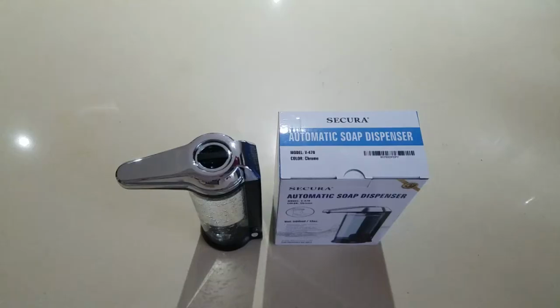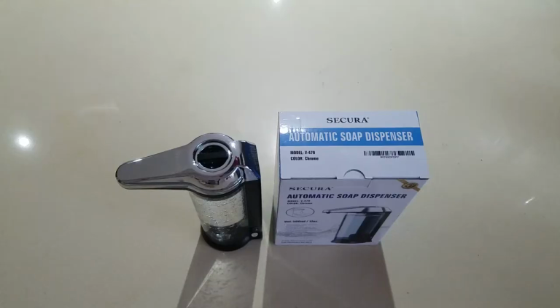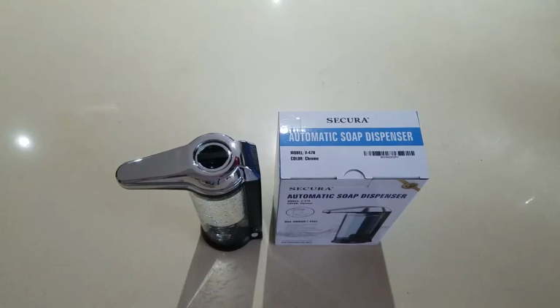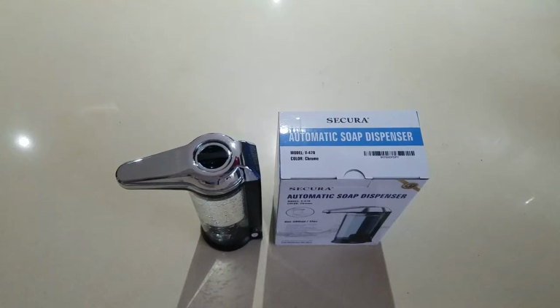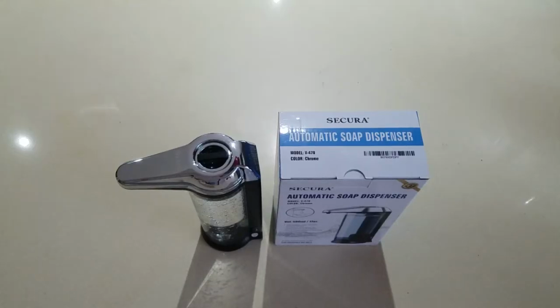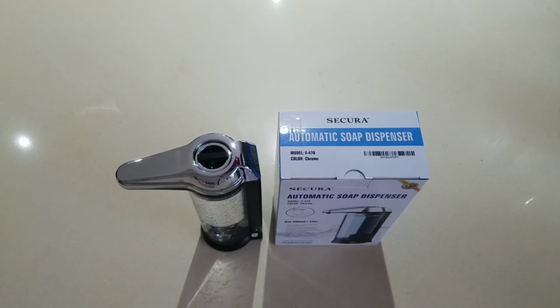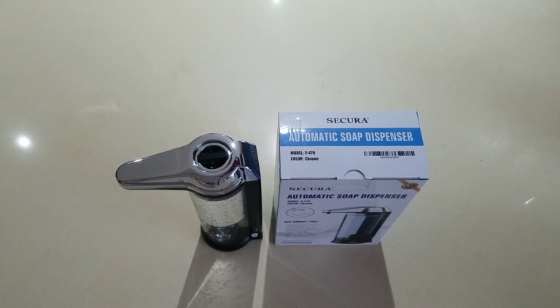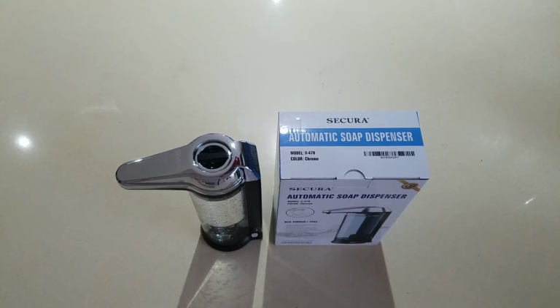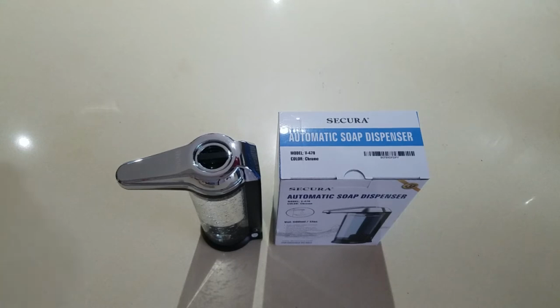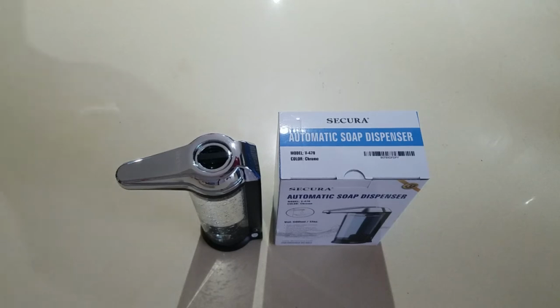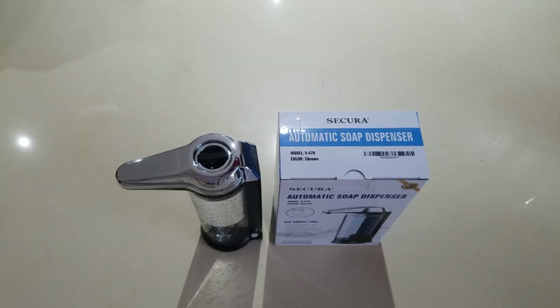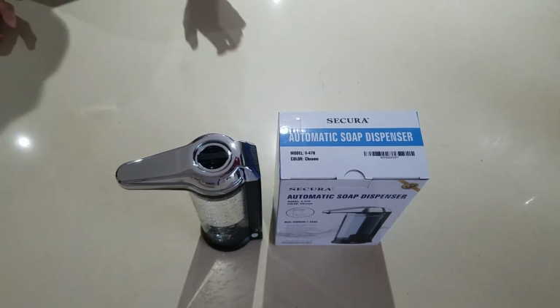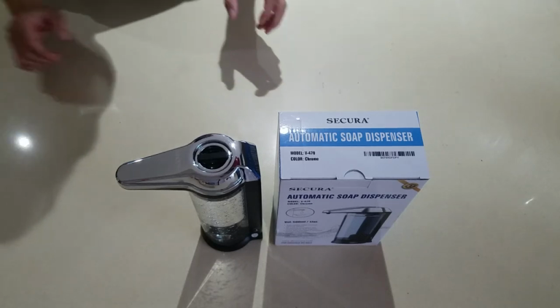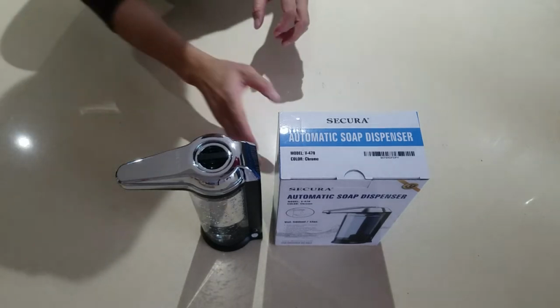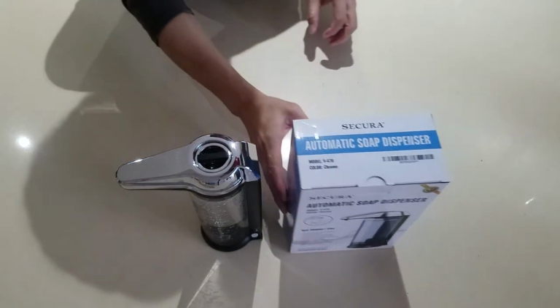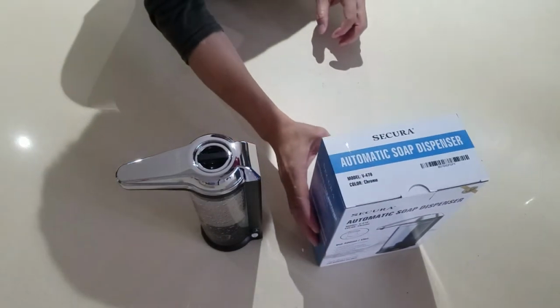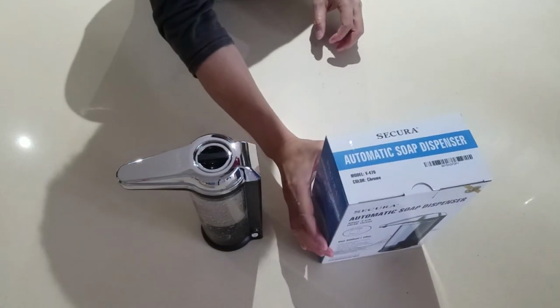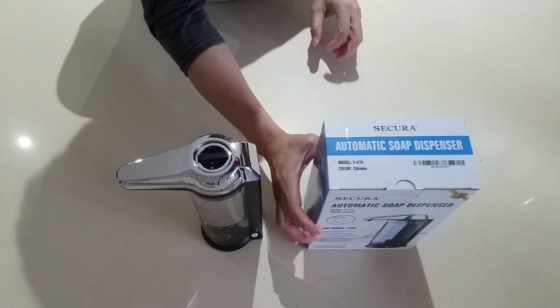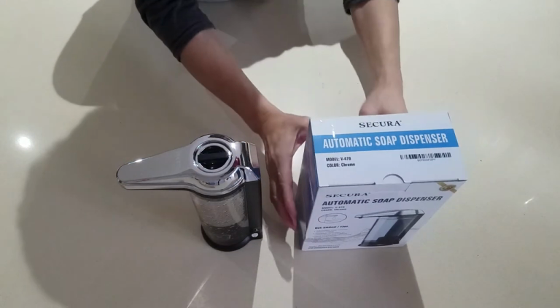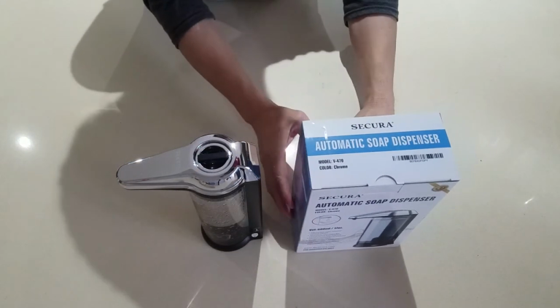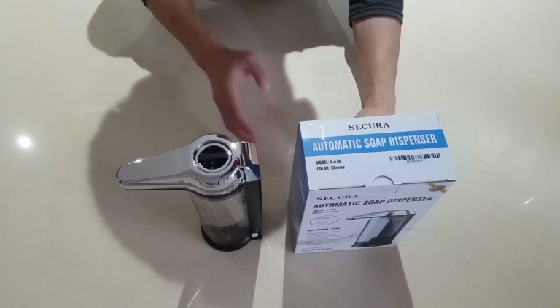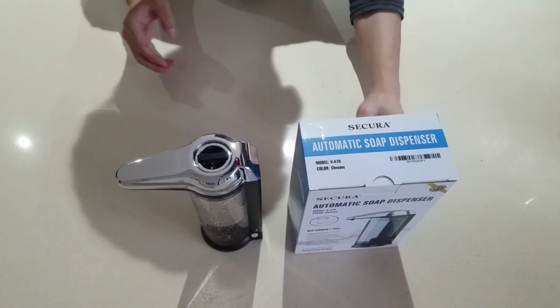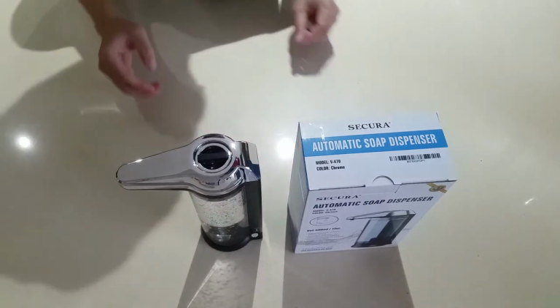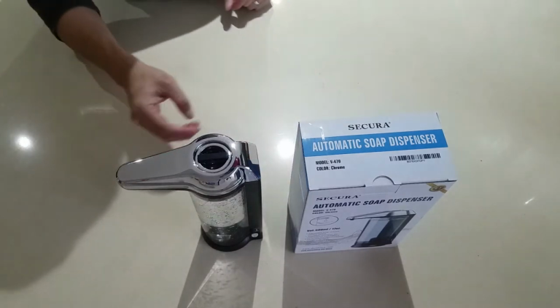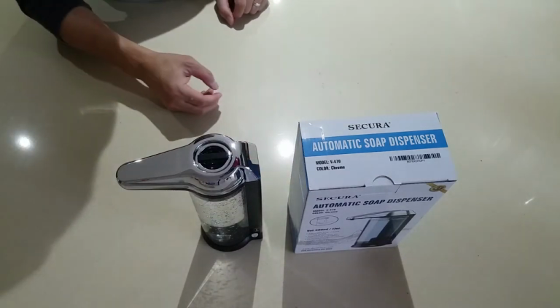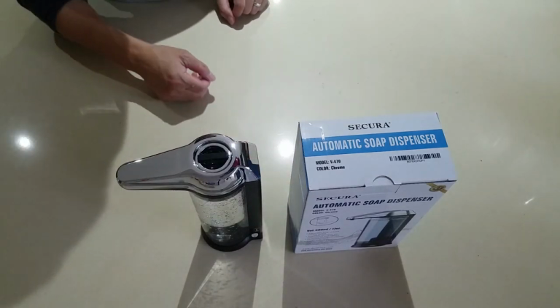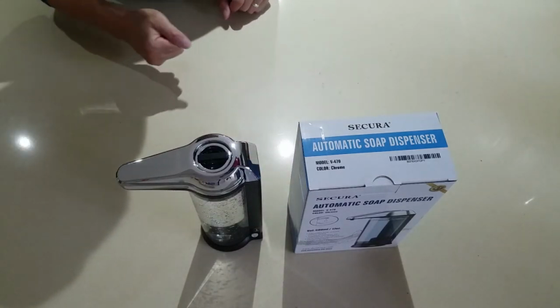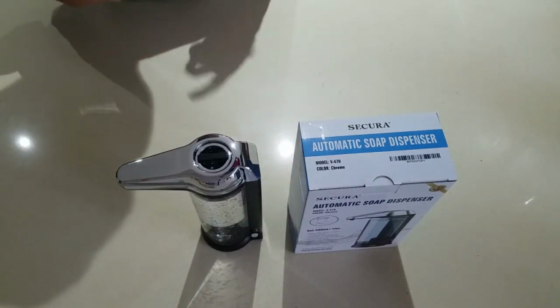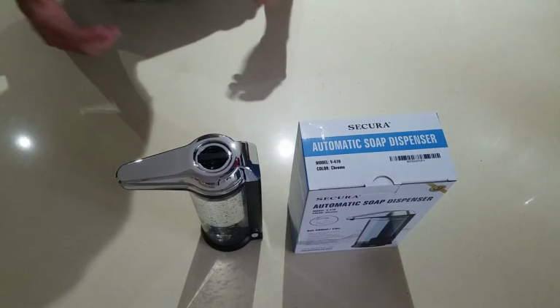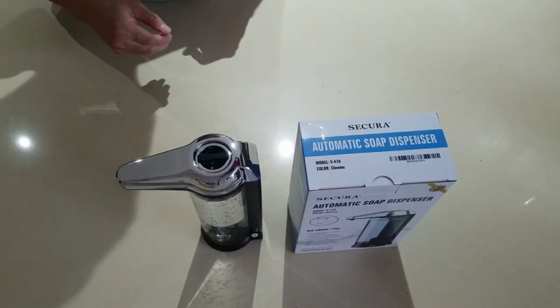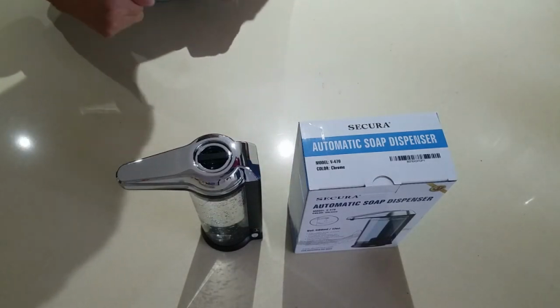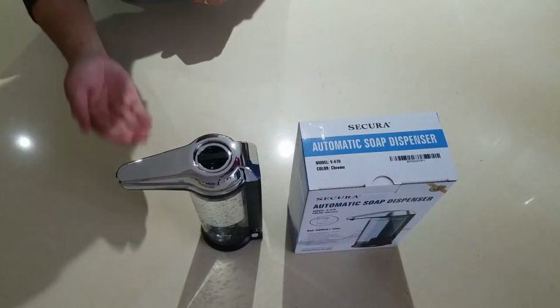This one is battery operated — it takes four double-A's. There's a nice little light that comes on when you use it too.